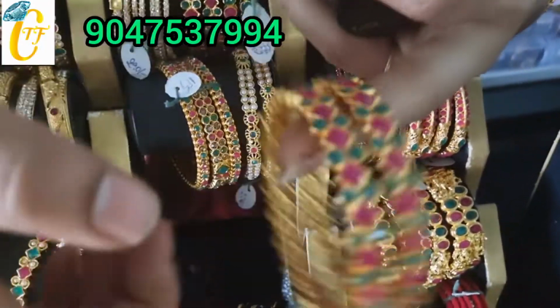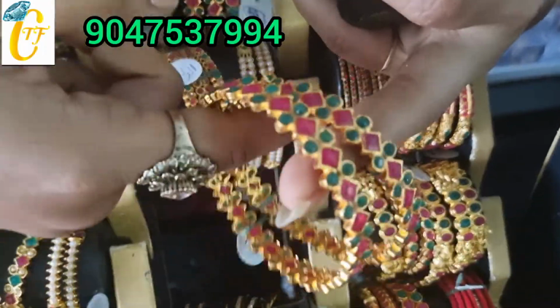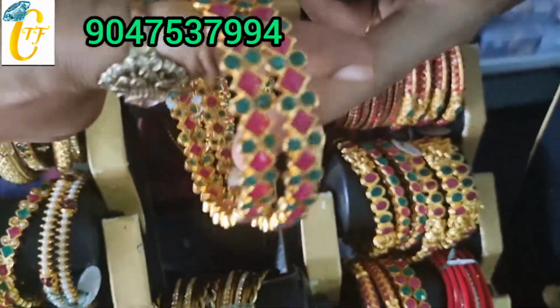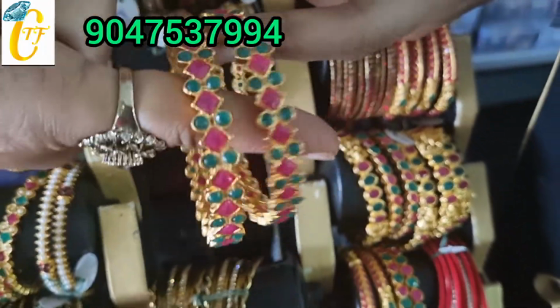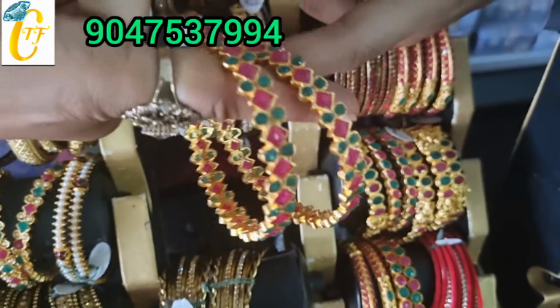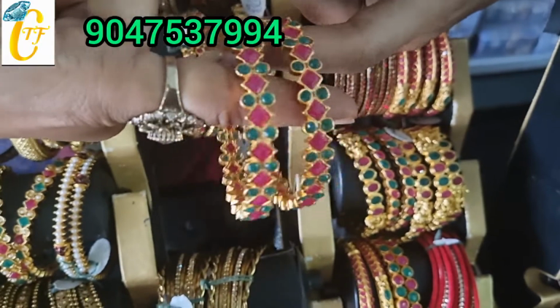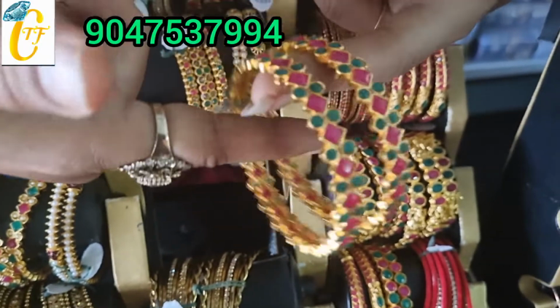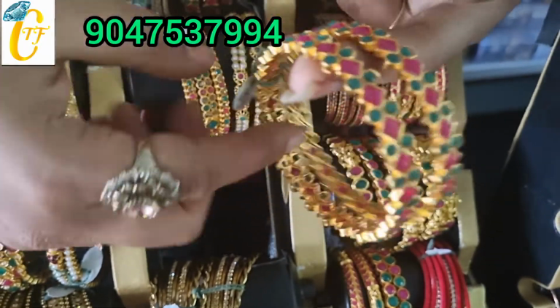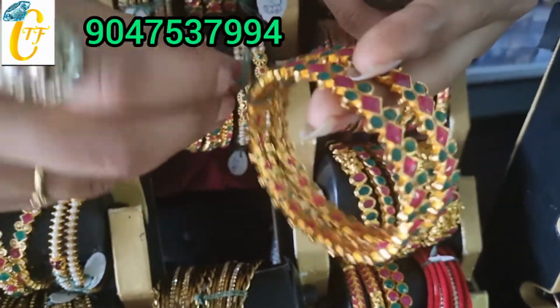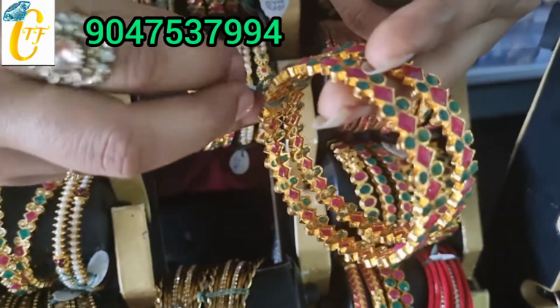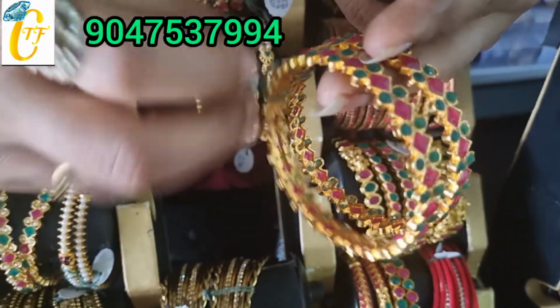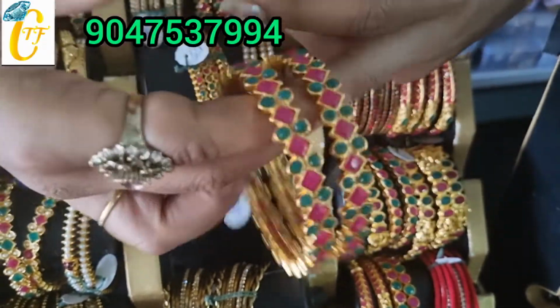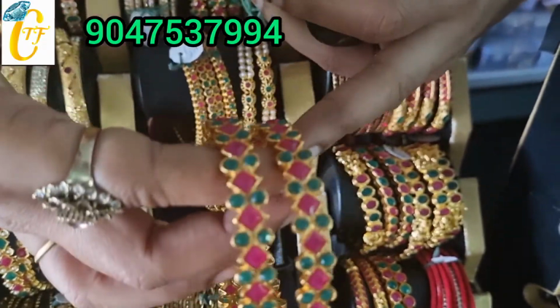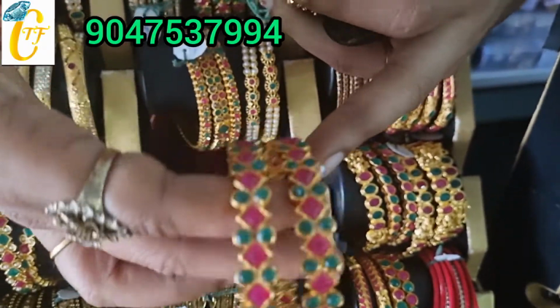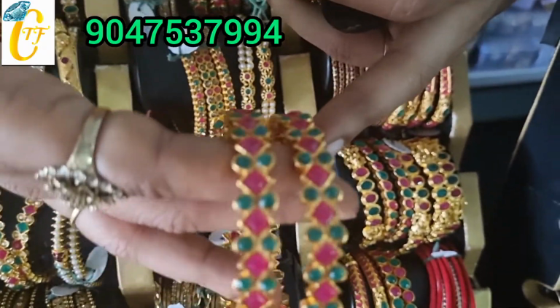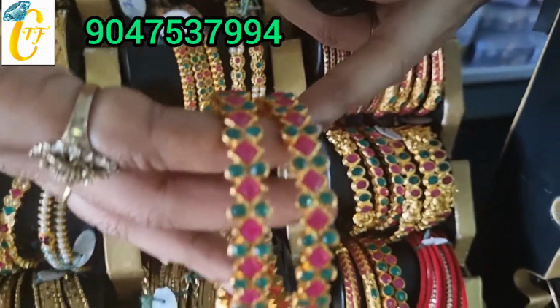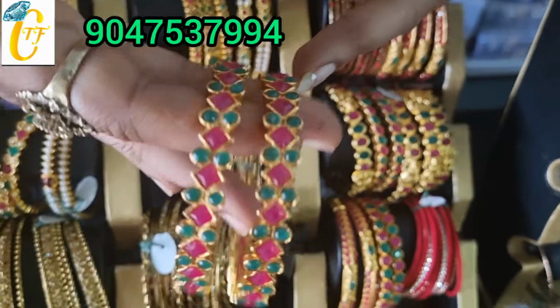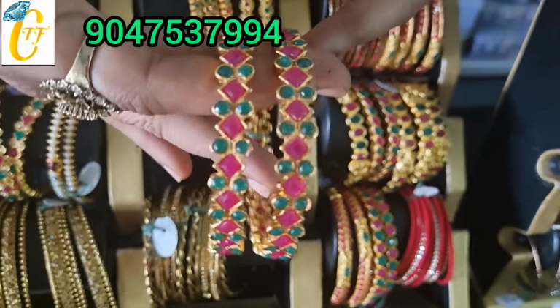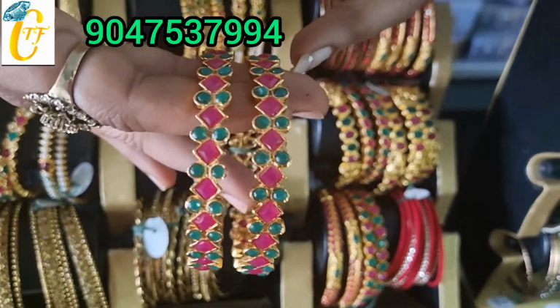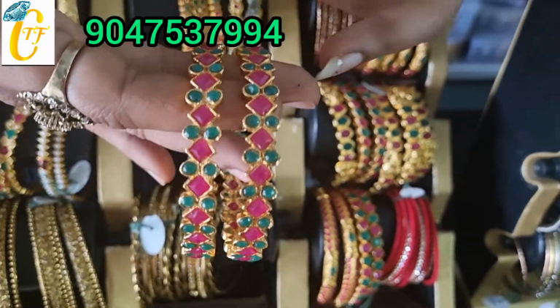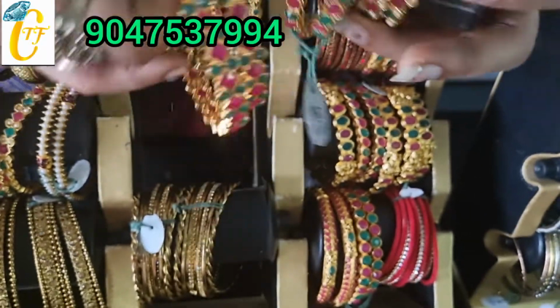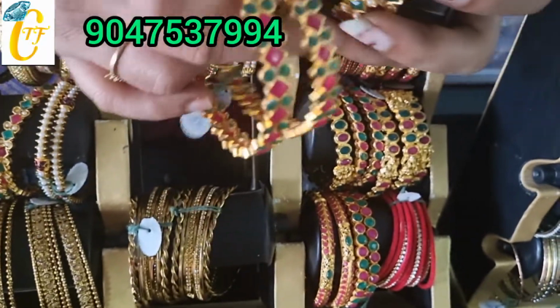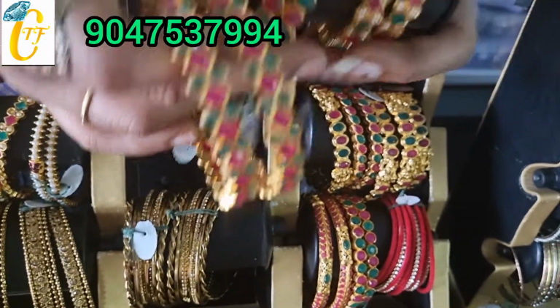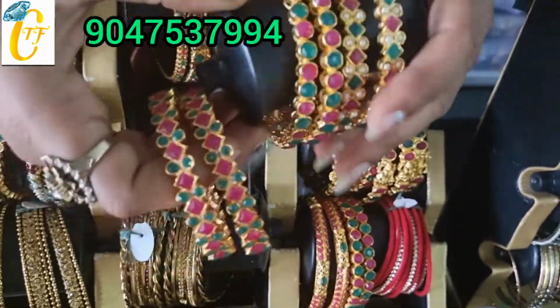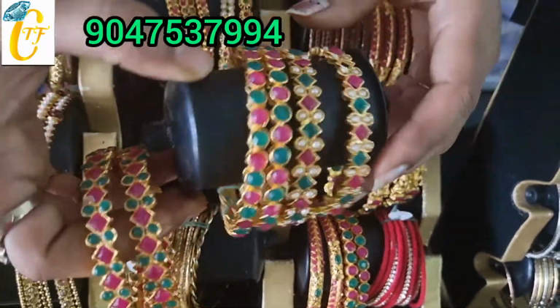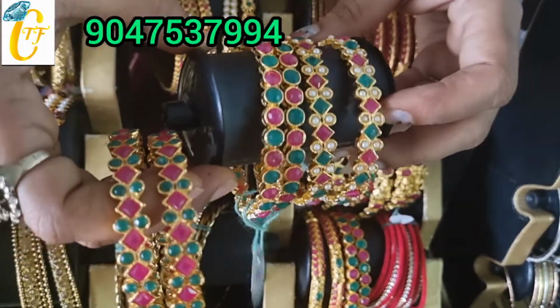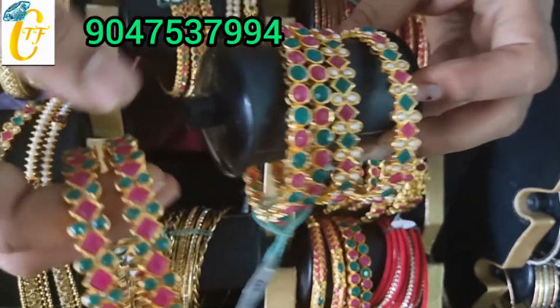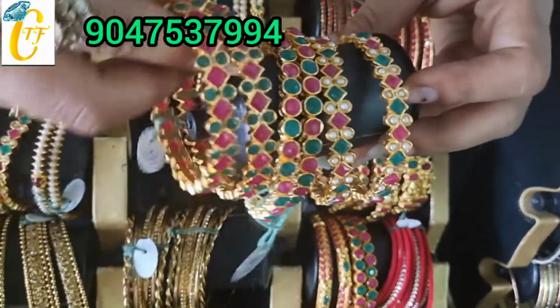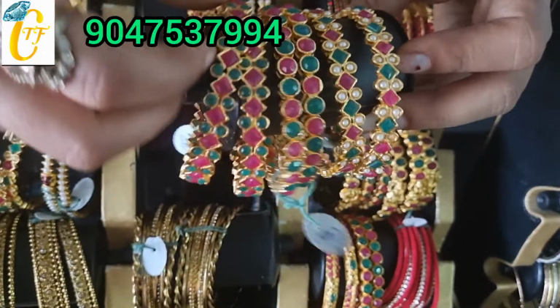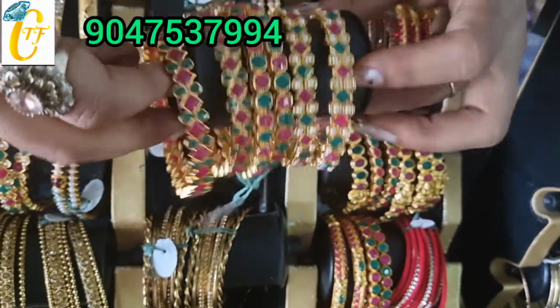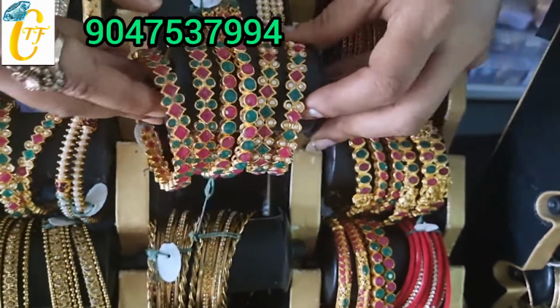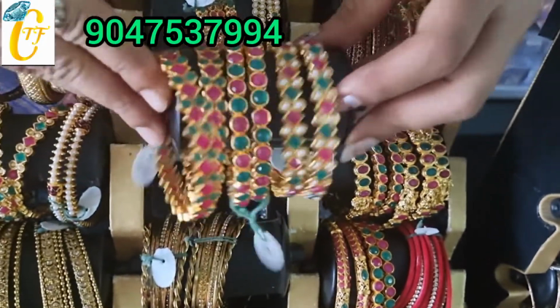This is a matte finish bangle. Multi-stone work. The rate is just Rs. 150. There is a pair of bangles. Designs are good.